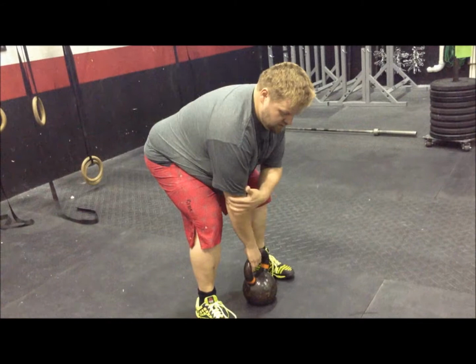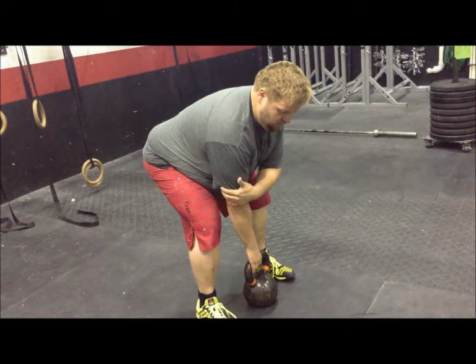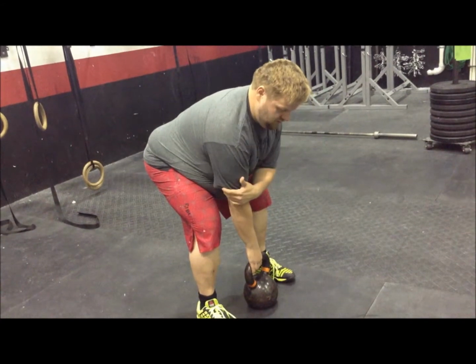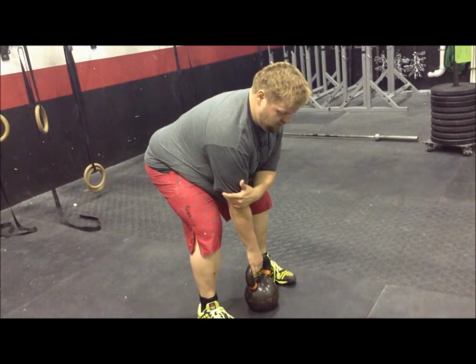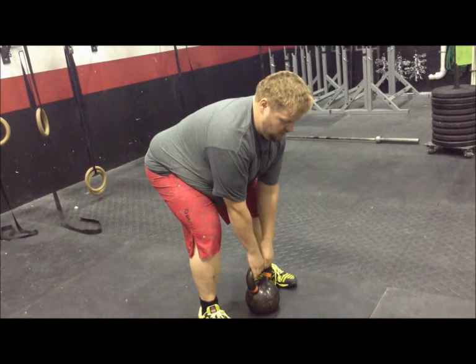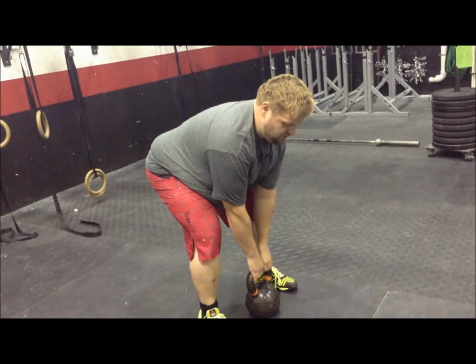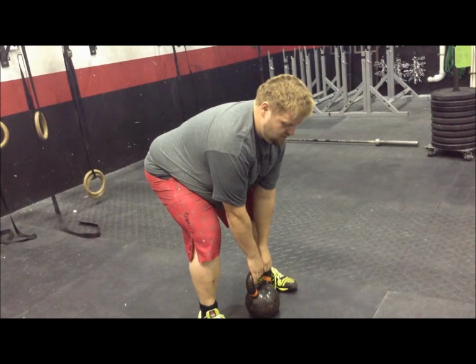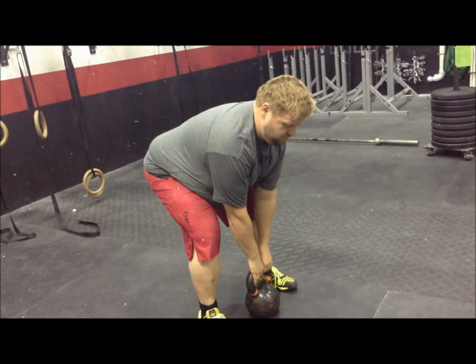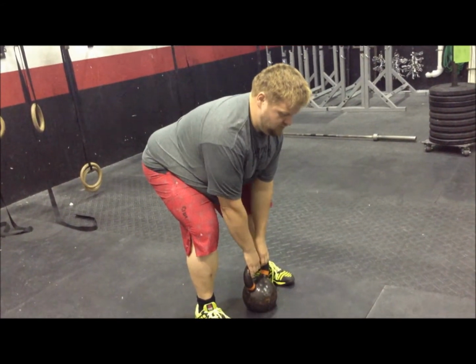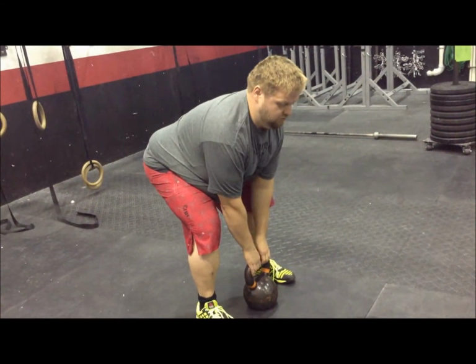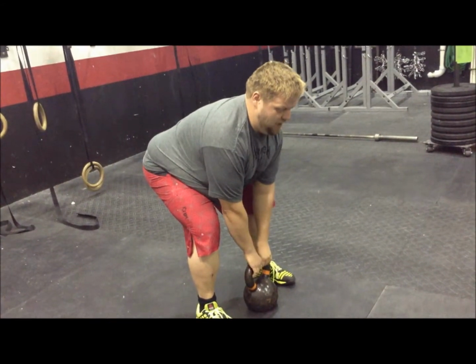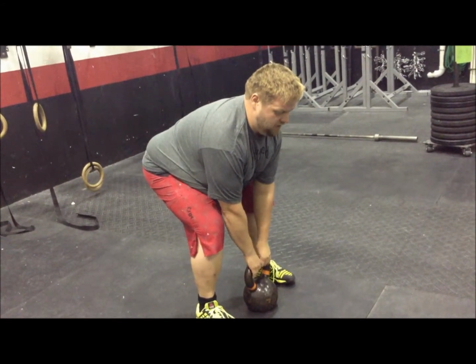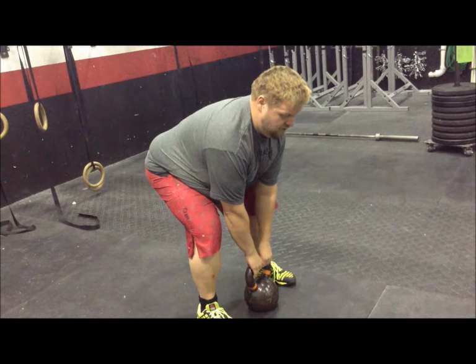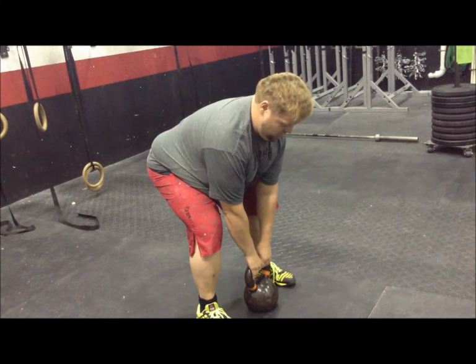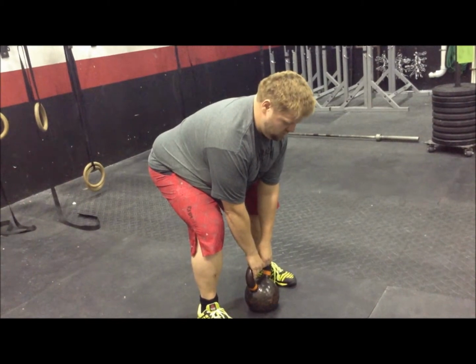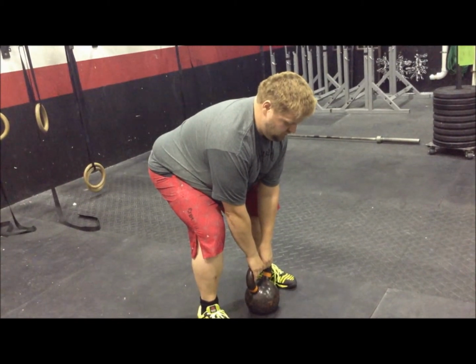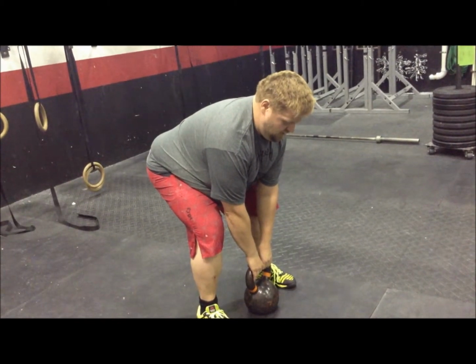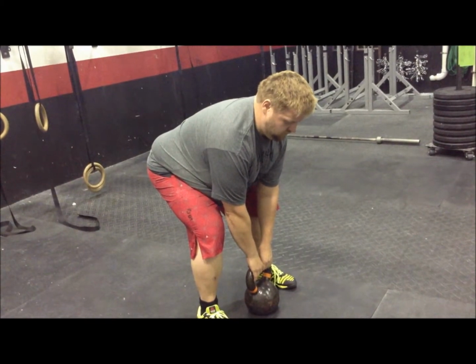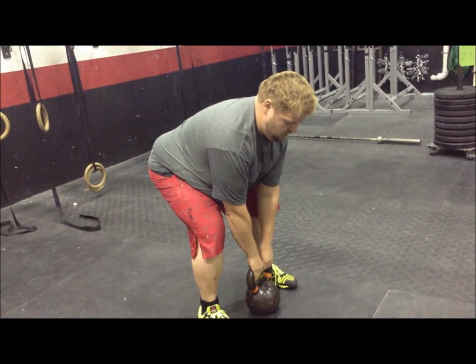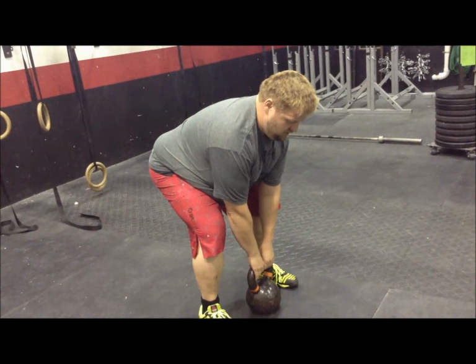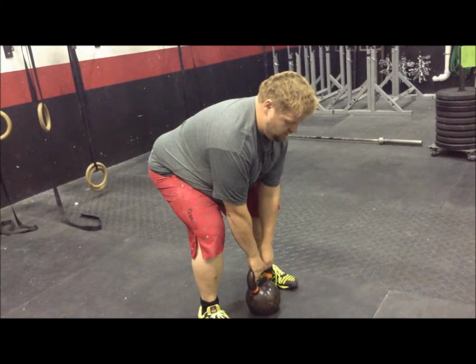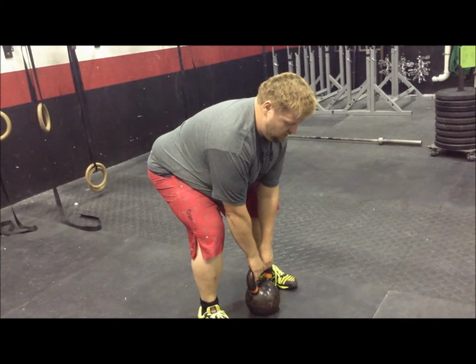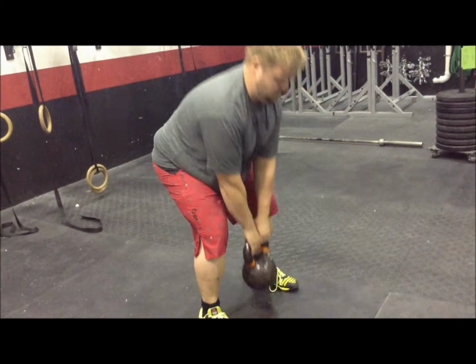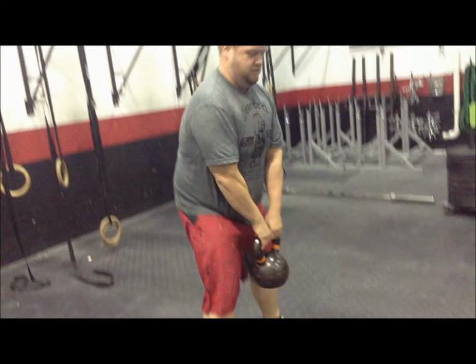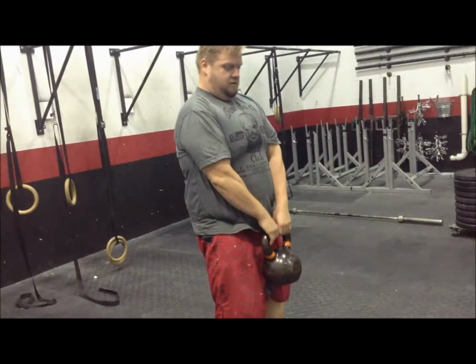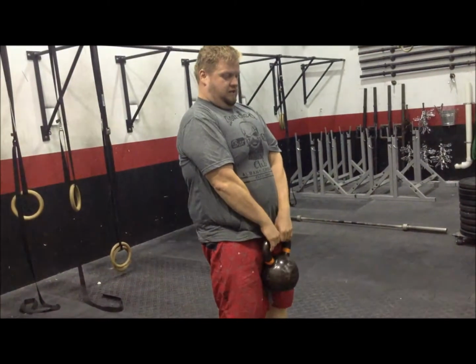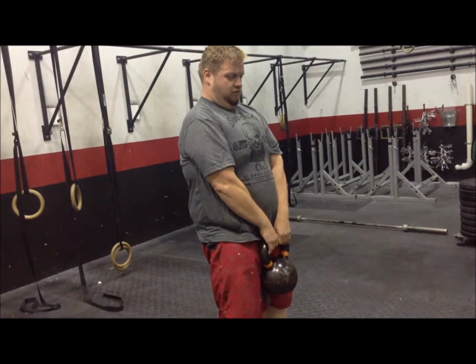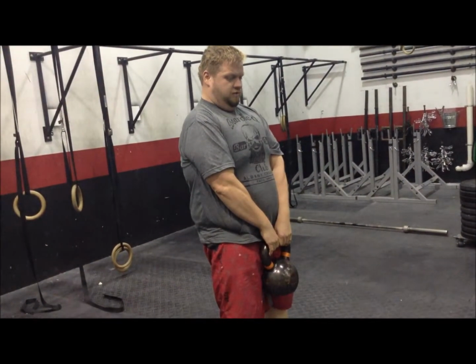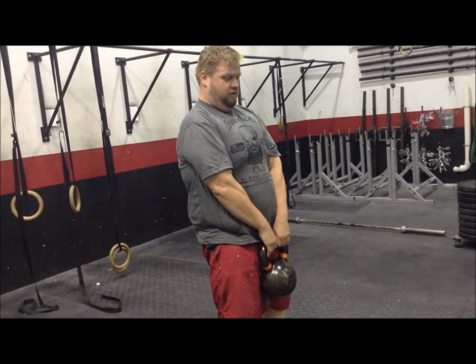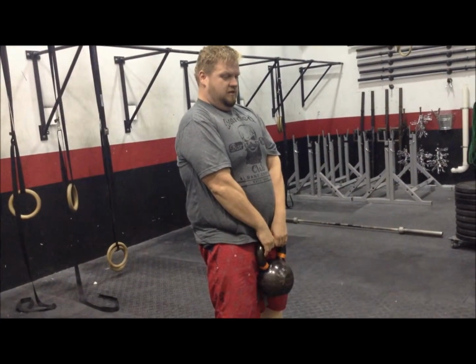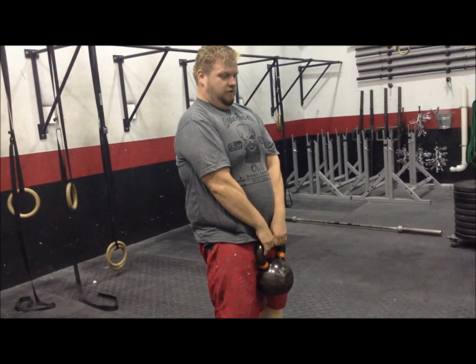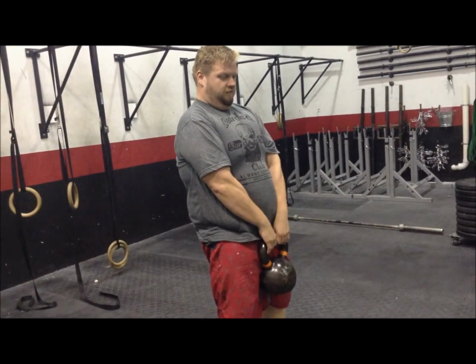Think about tensing those triceps and pulling those shoulders back and down. Your weight should be in your heels. Head is neutral. Get nice and tight, and then you stand, opening those hips fully, opening those knees fully.